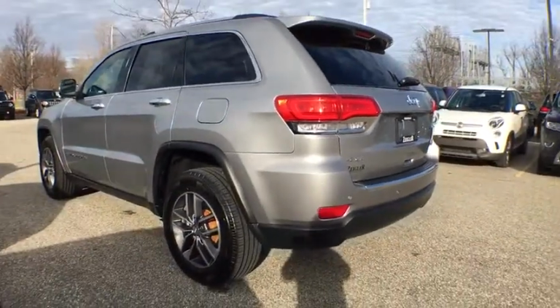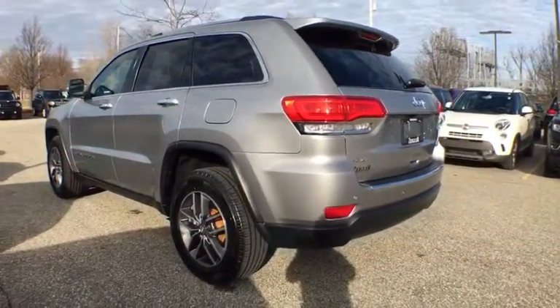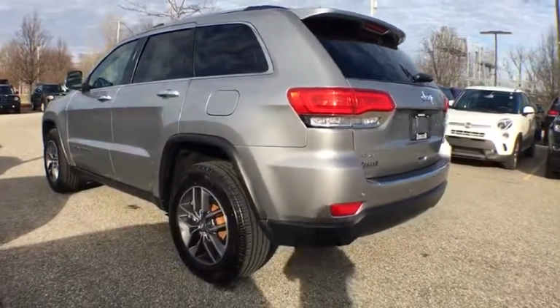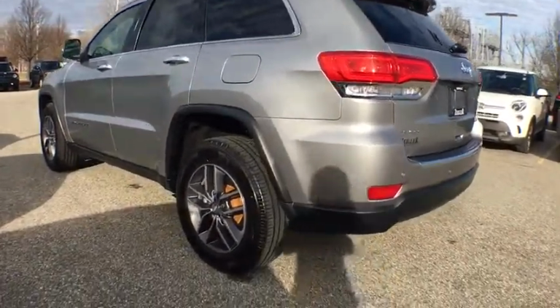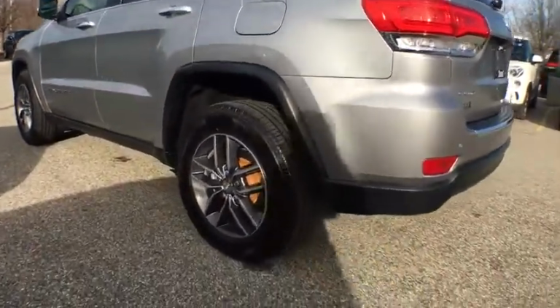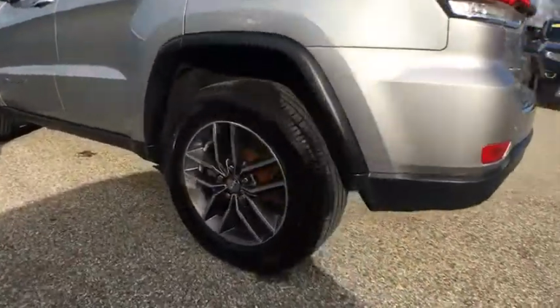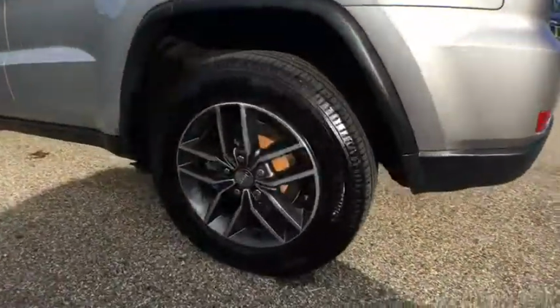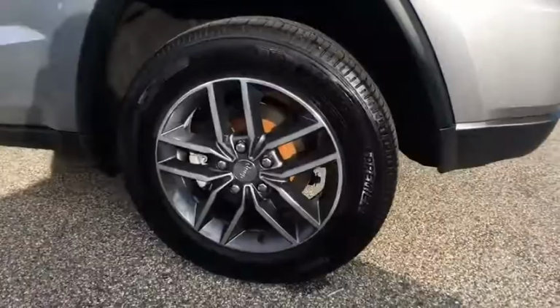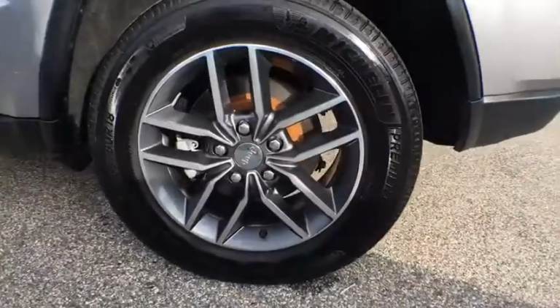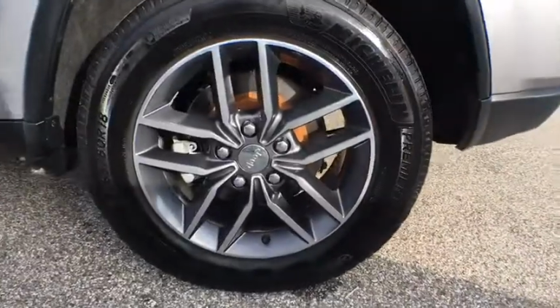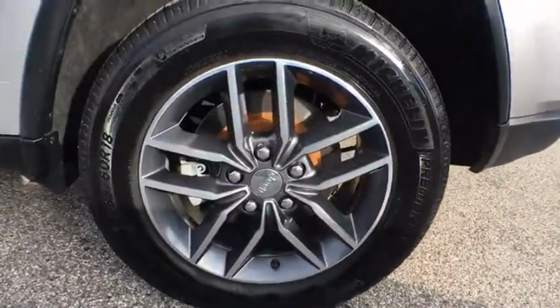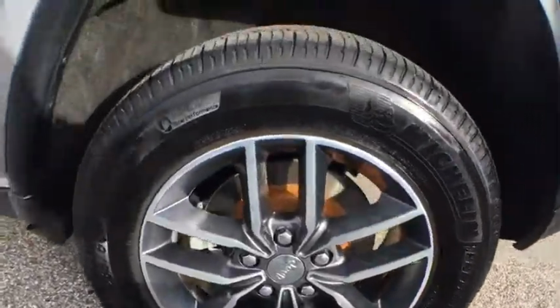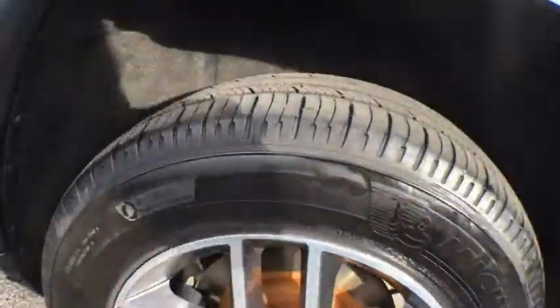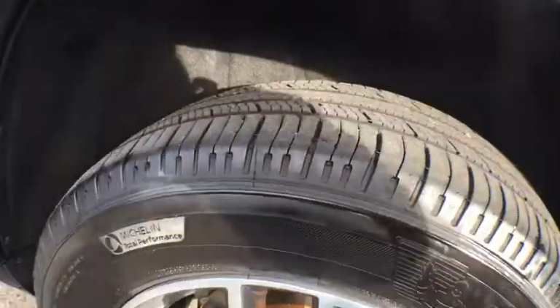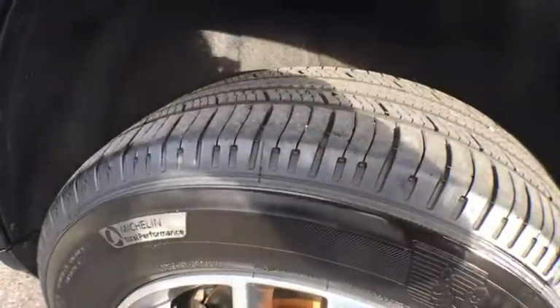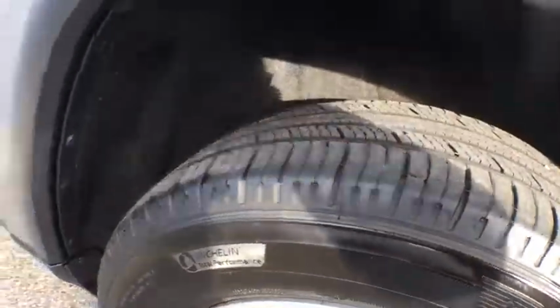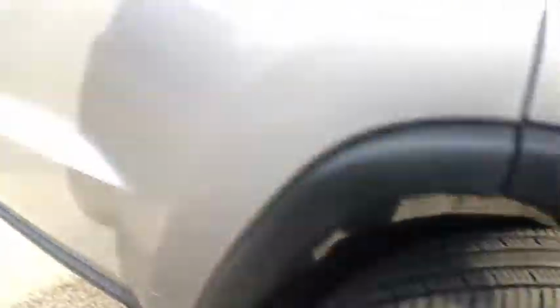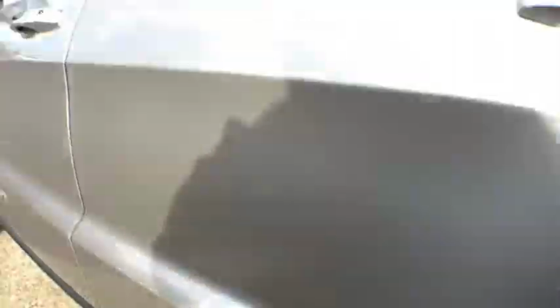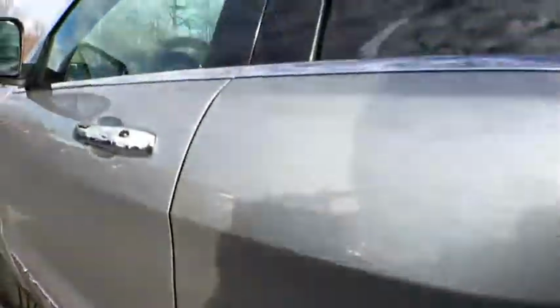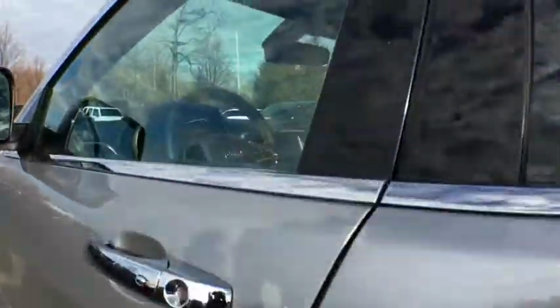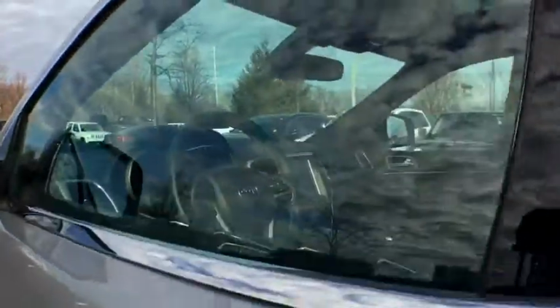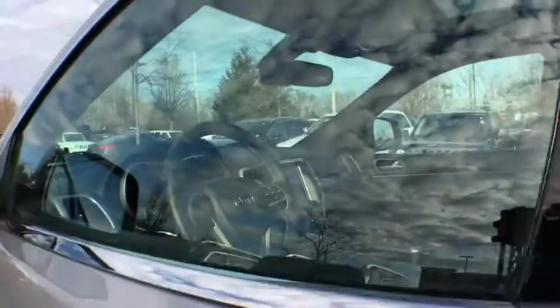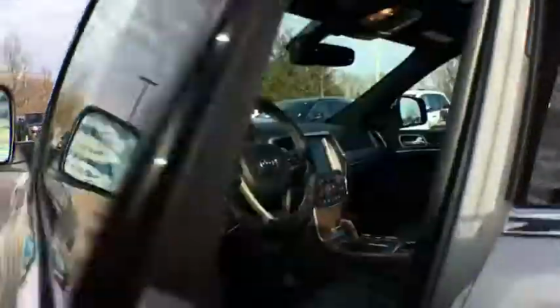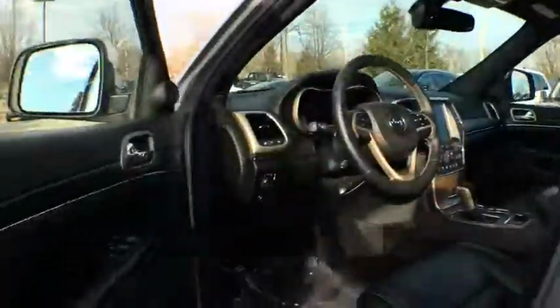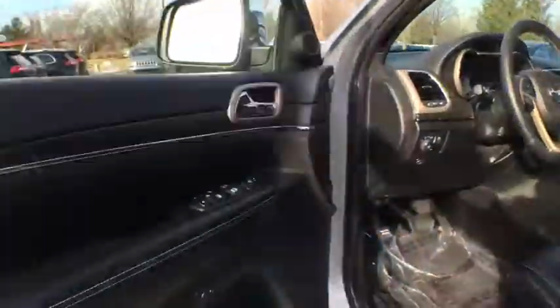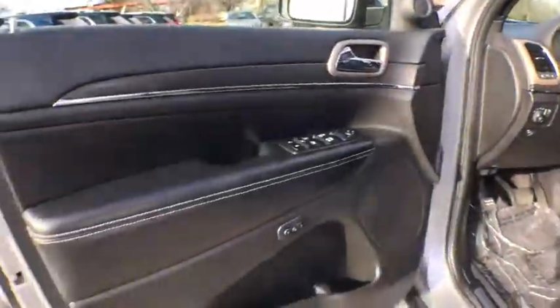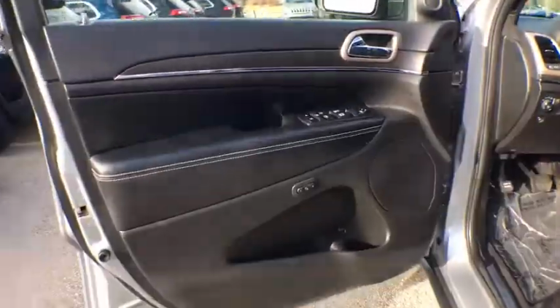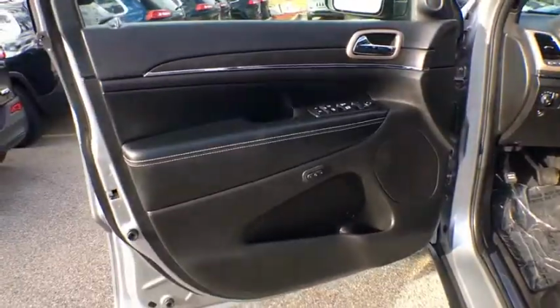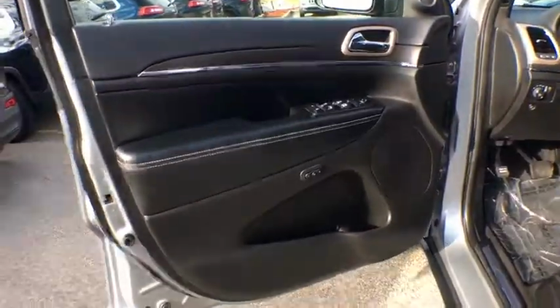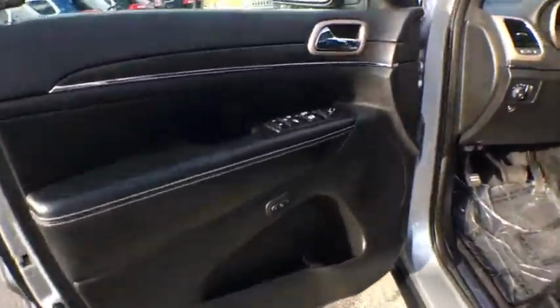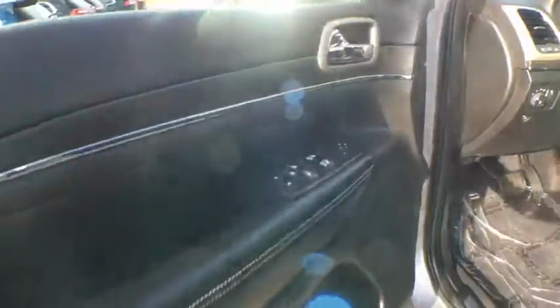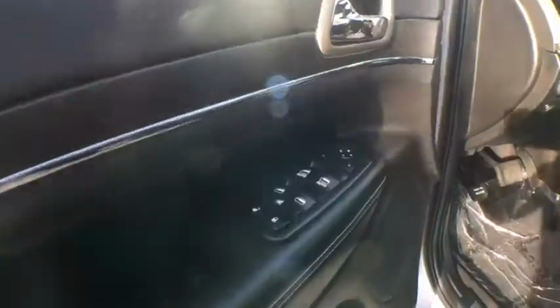Traction control, power passenger seat, dual airbags, power steering, alloy wheels, four-wheel disc brakes, center armrest, universal garage door opener, compass.